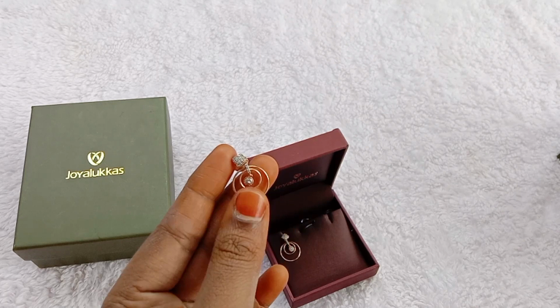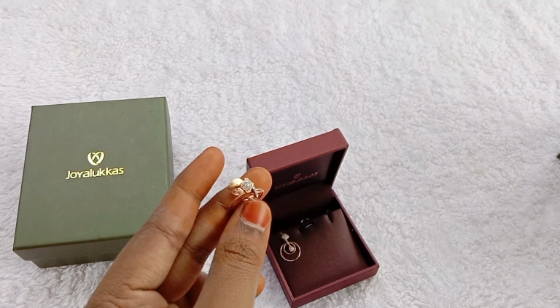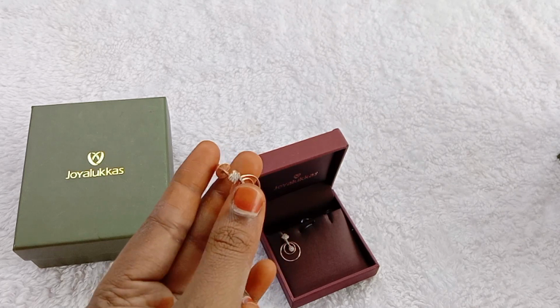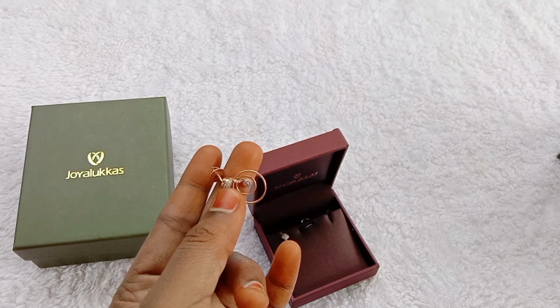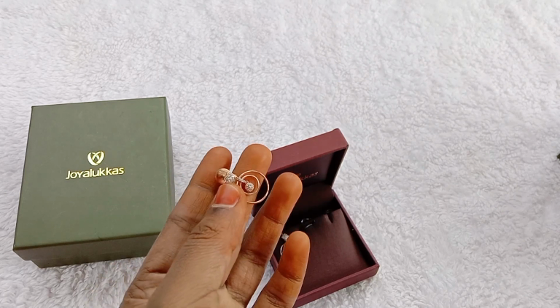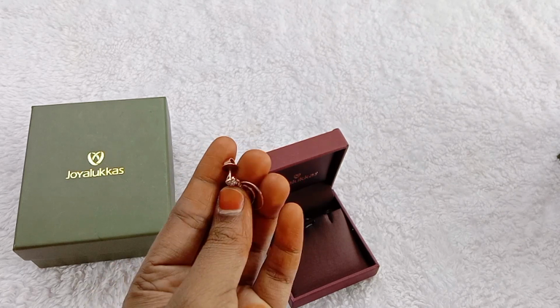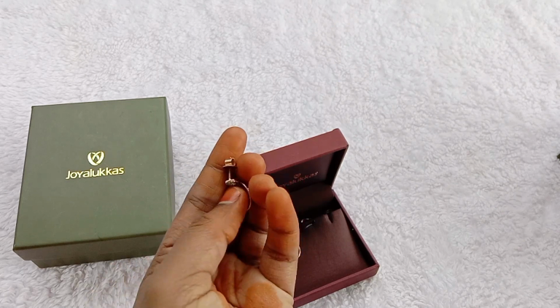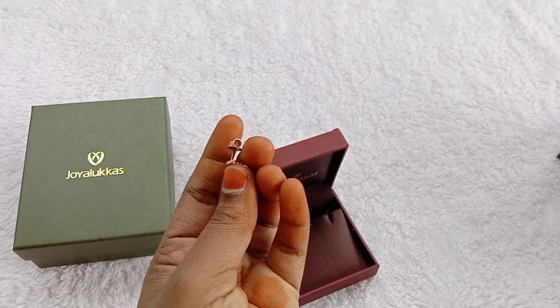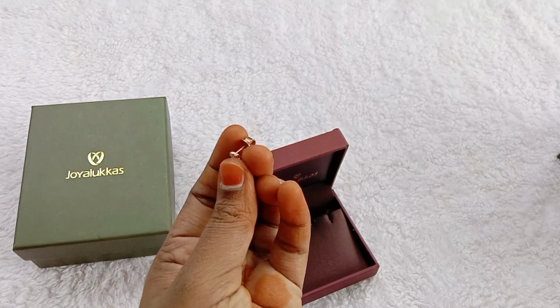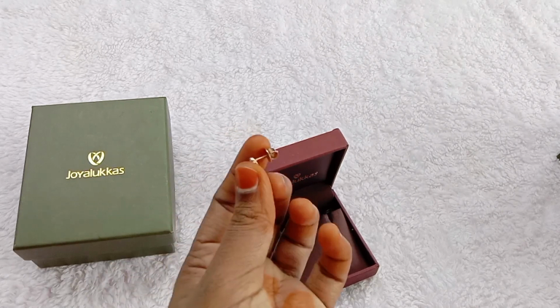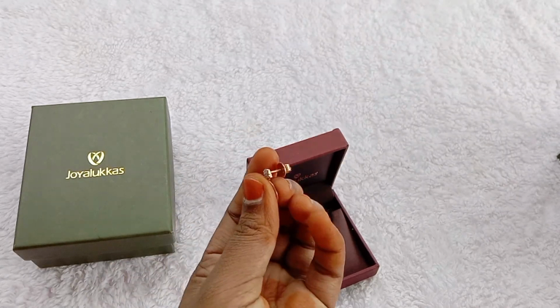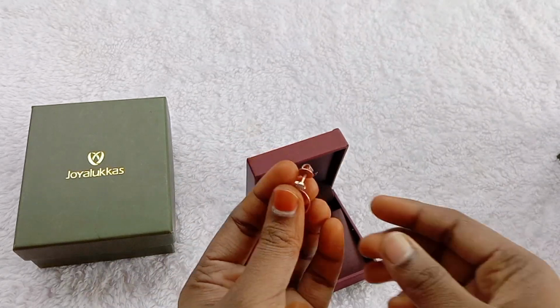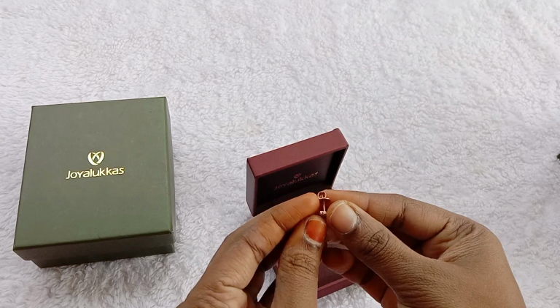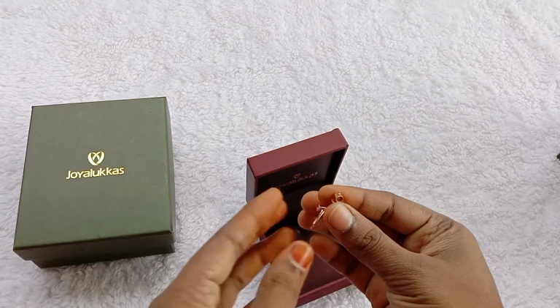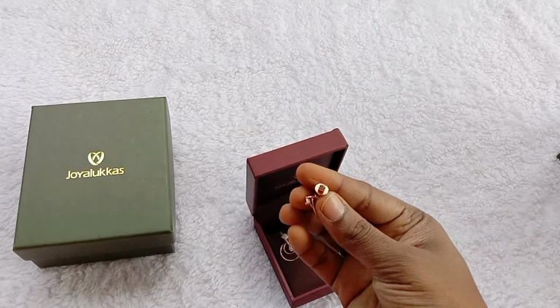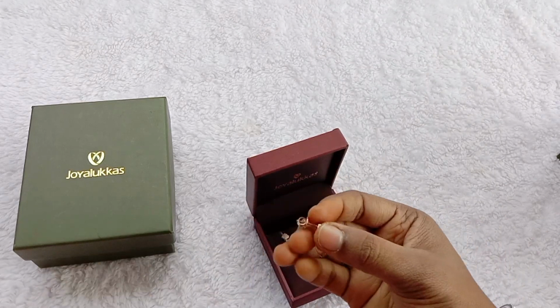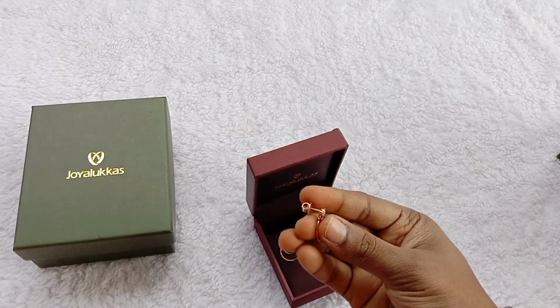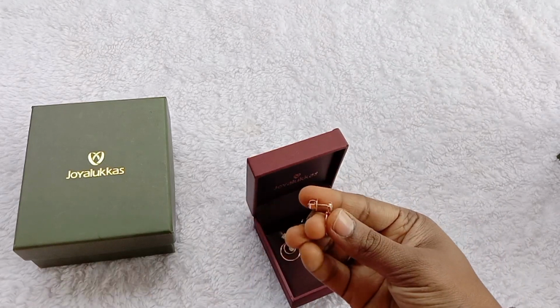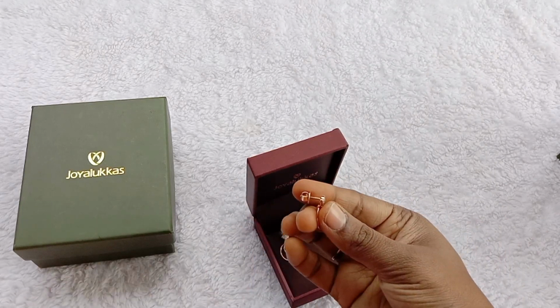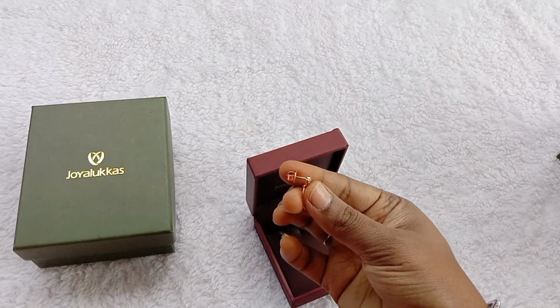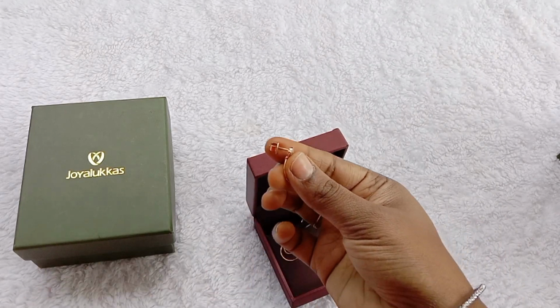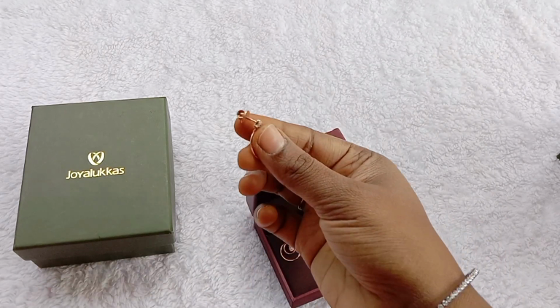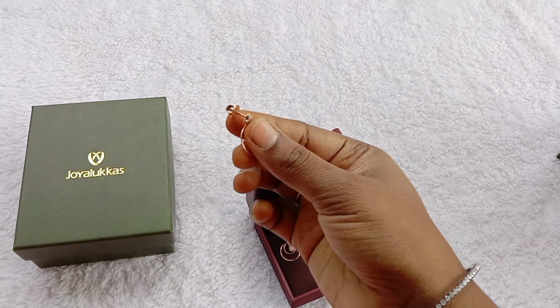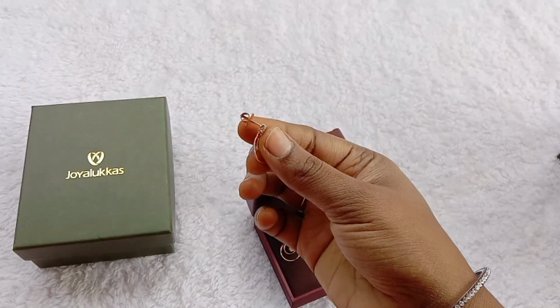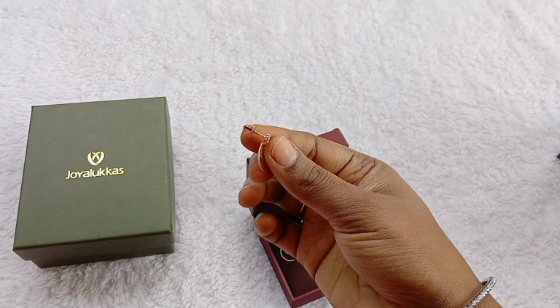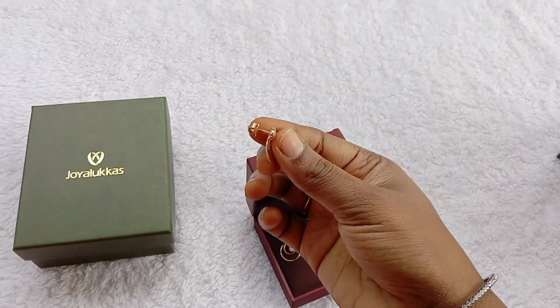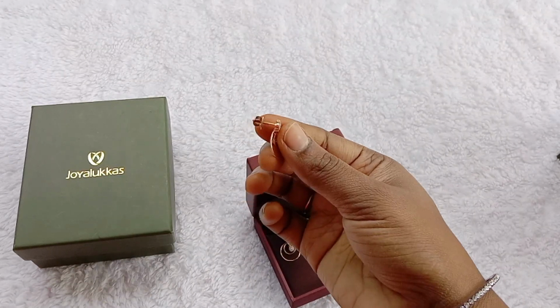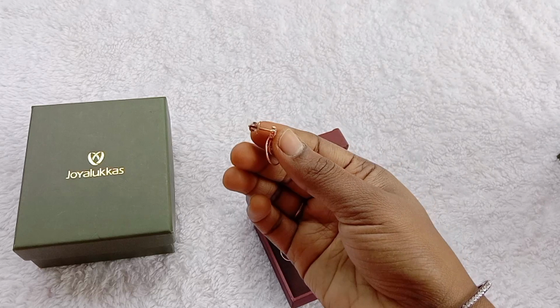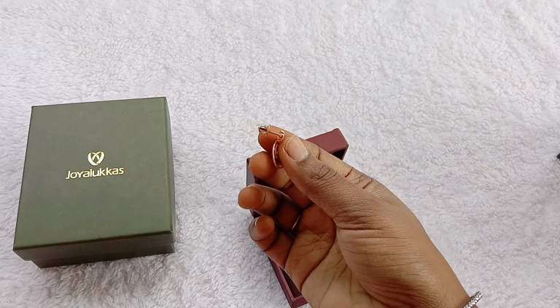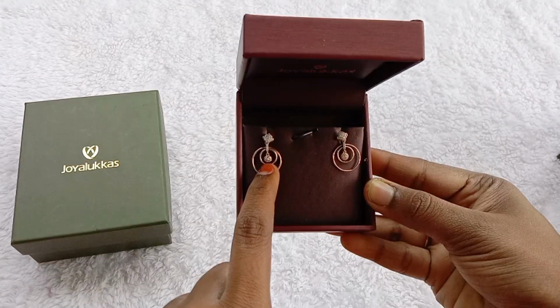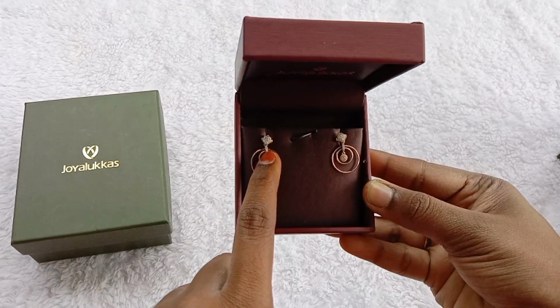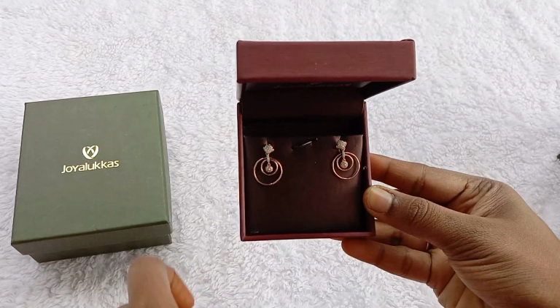Now, if you look at this, it is a J, R, K grade. This diamond costs 16,000 plus for two earrings. One earring is 8,000.